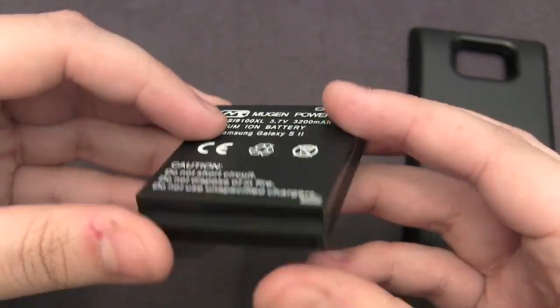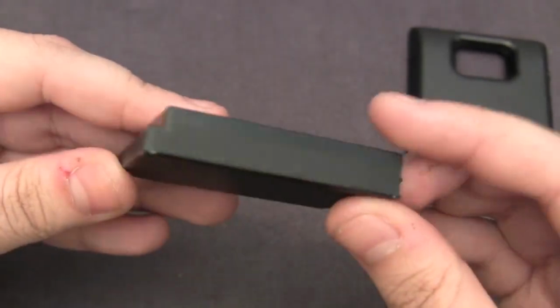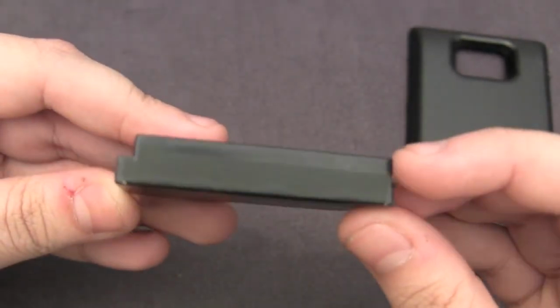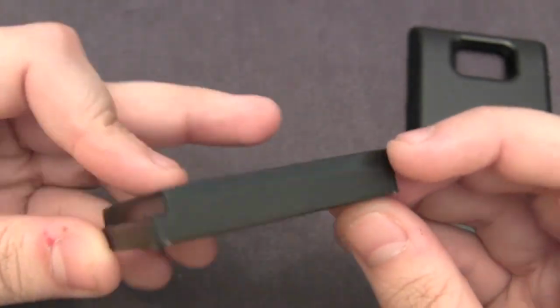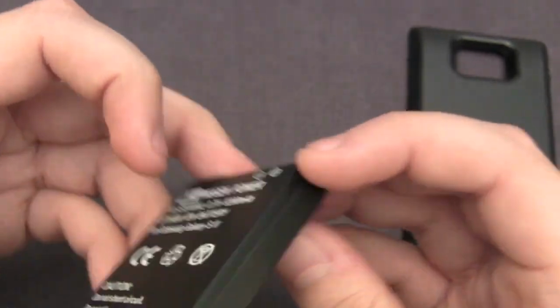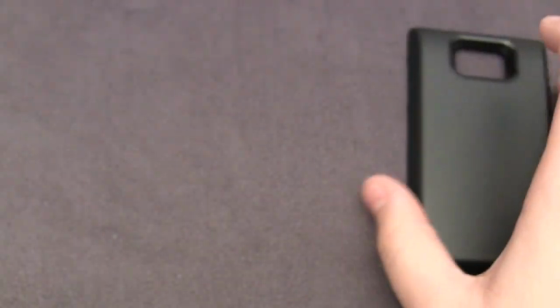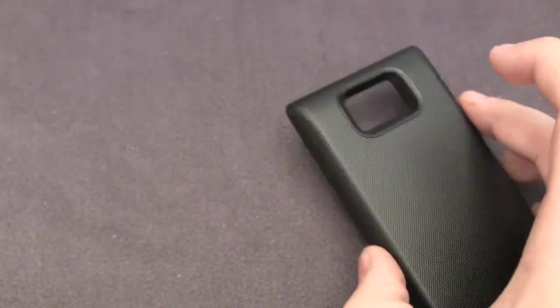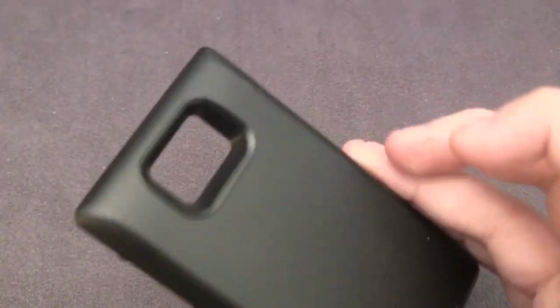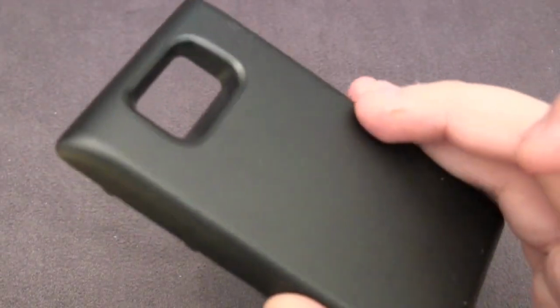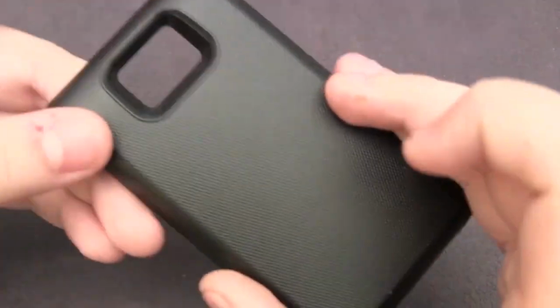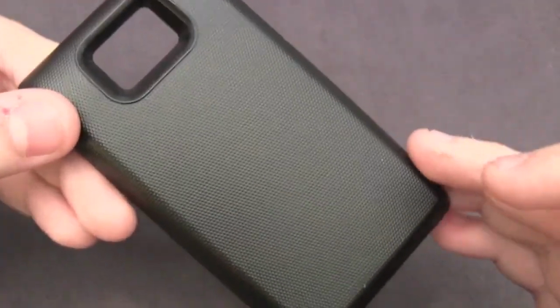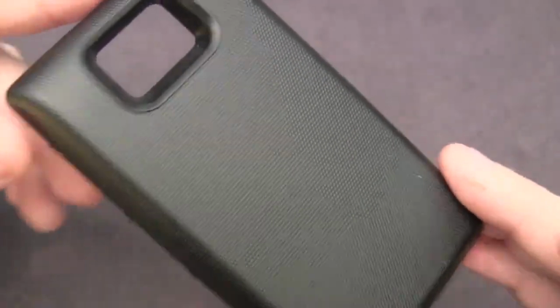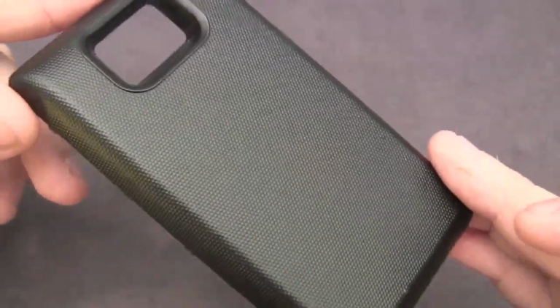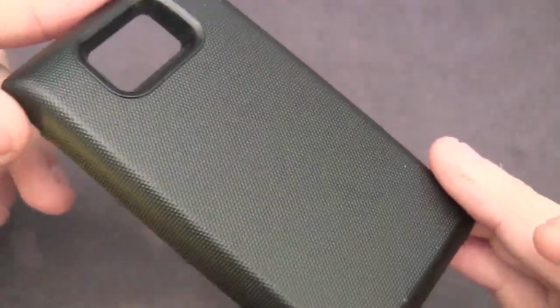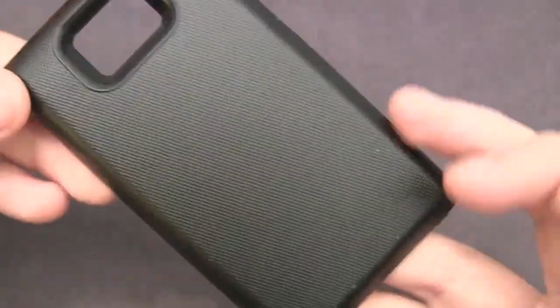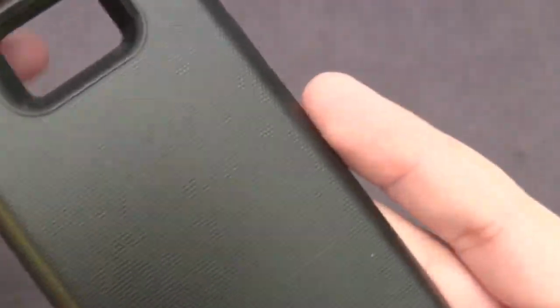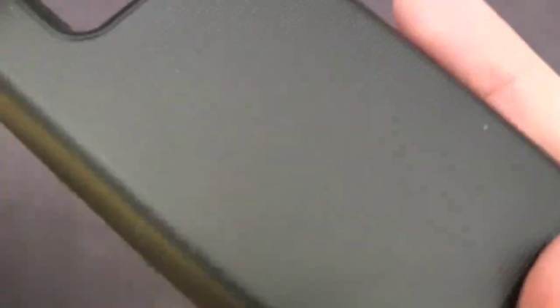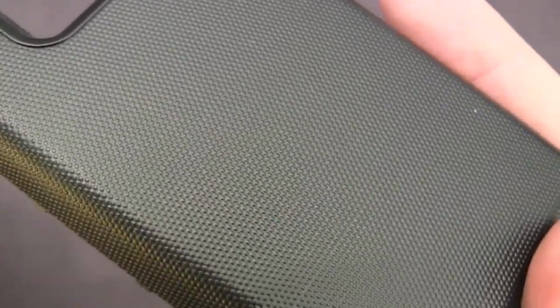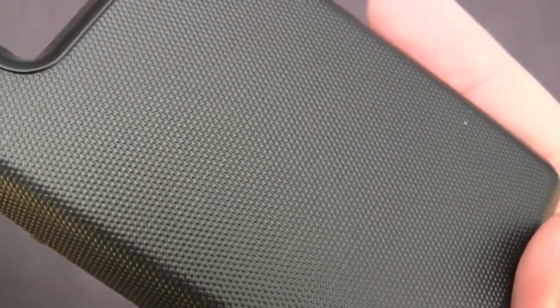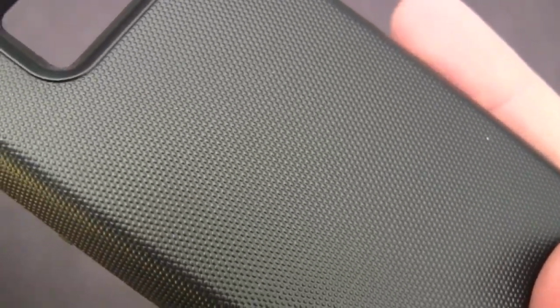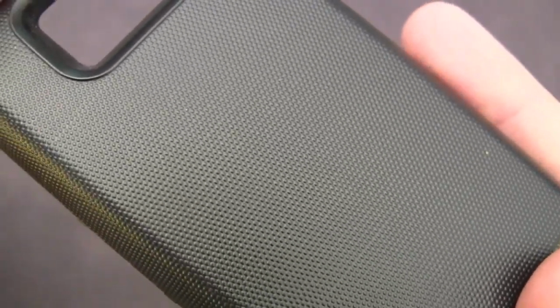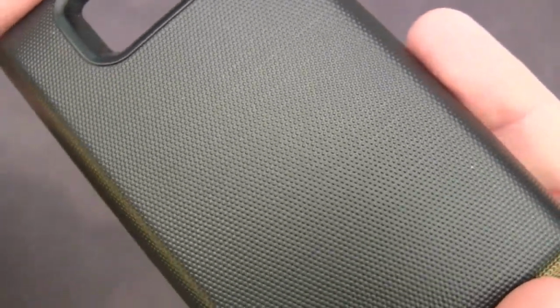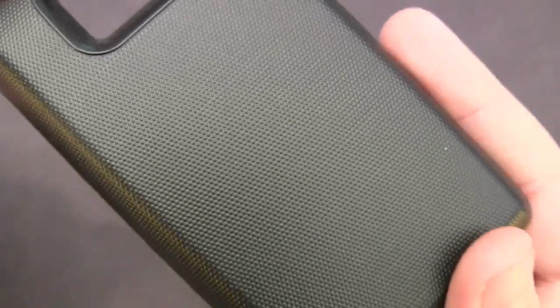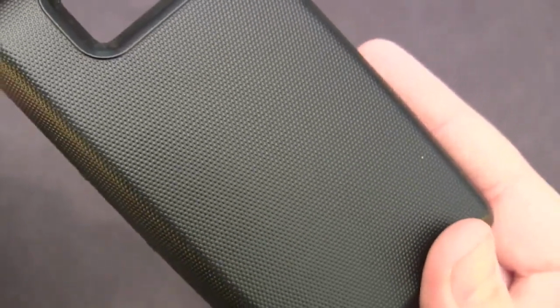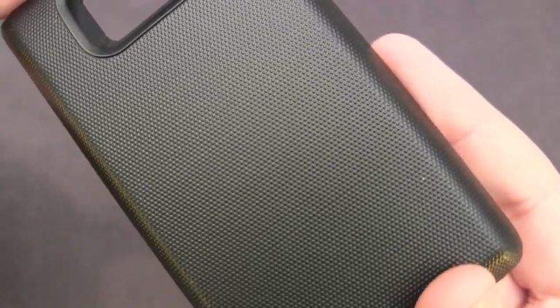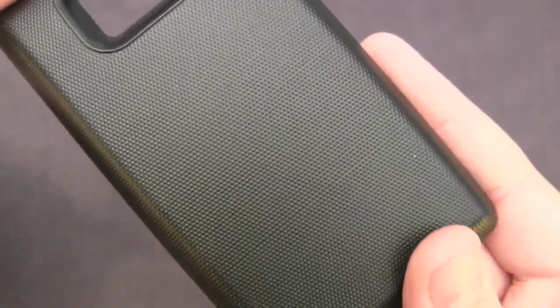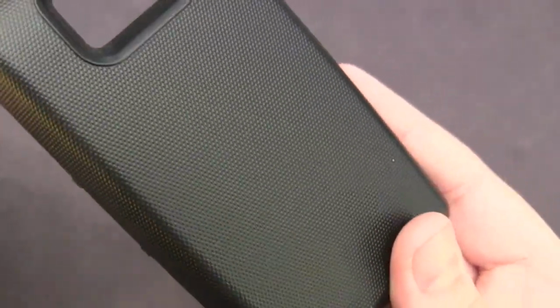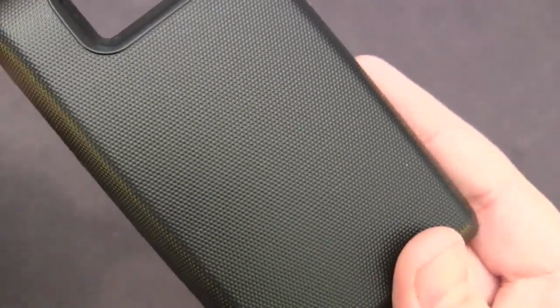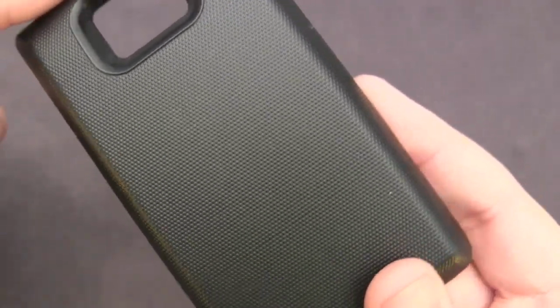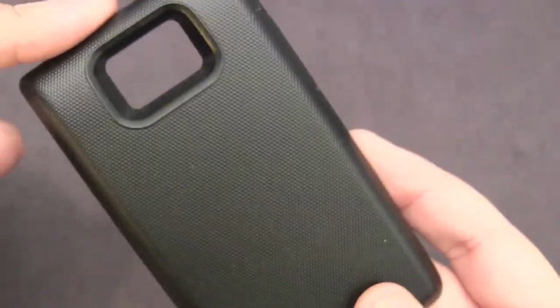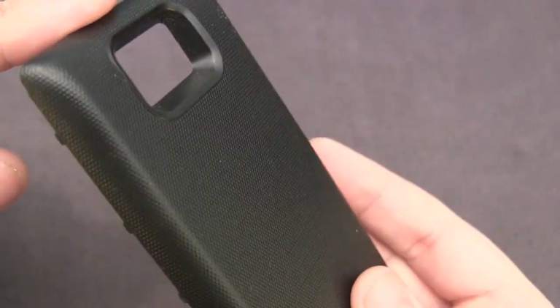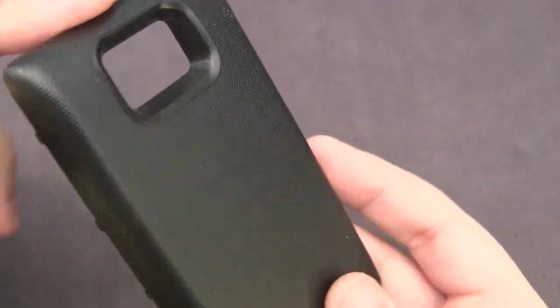As you can see it is pretty chunky, which is why you need the extended back cover. It's made out of plastic and it features a nice textured finish, so other than adding grip it also makes it very comfortable to hold and it fits in your hand pretty nicely.